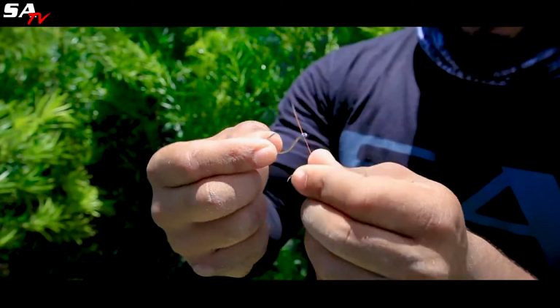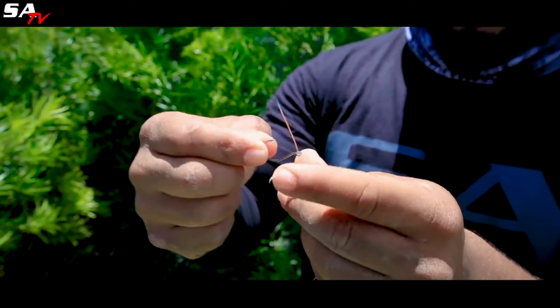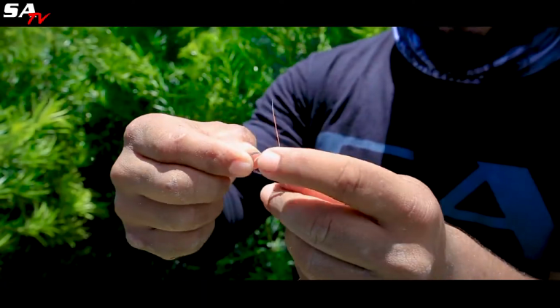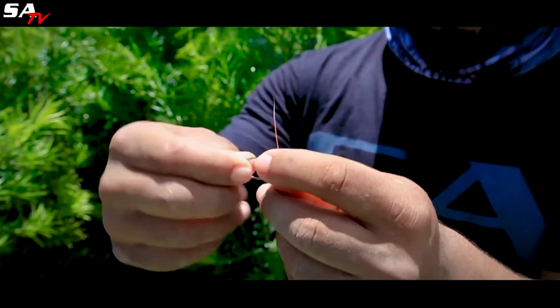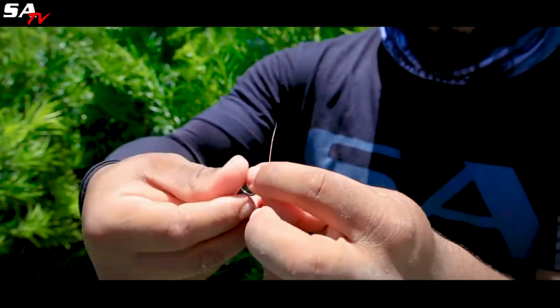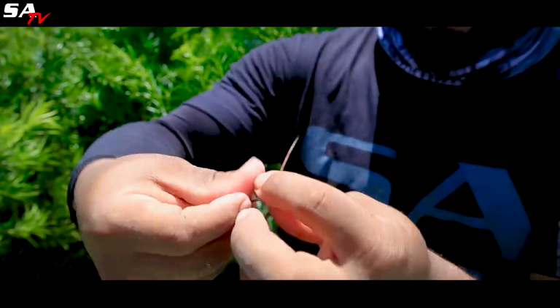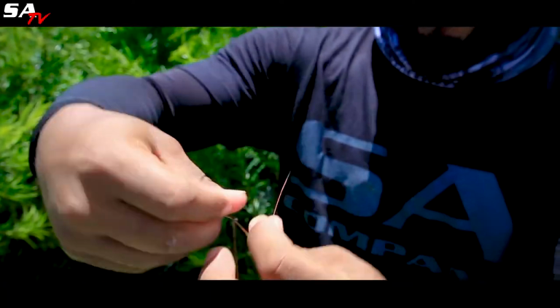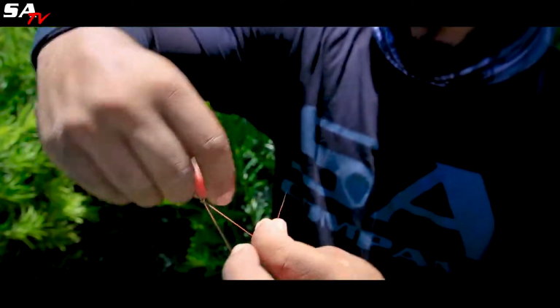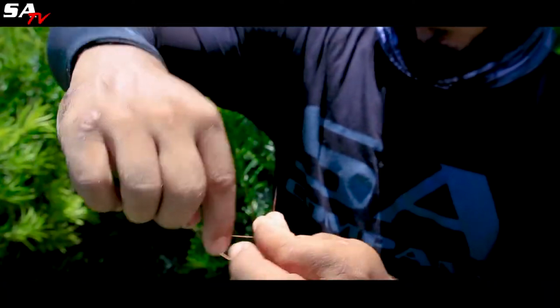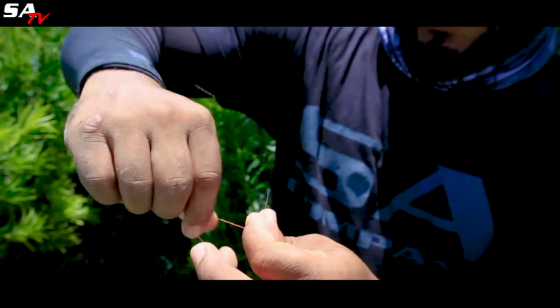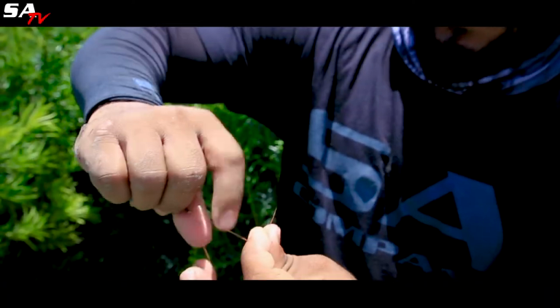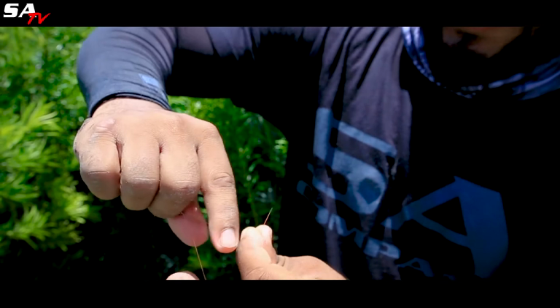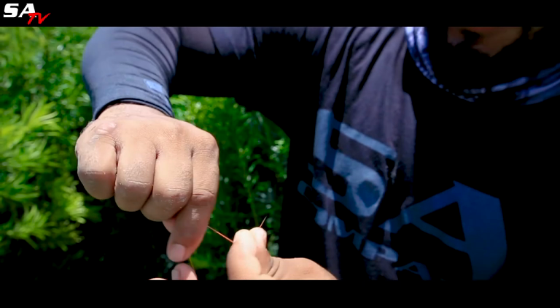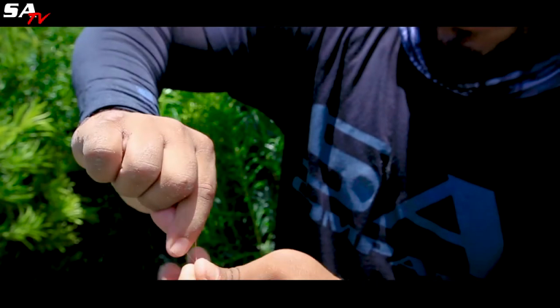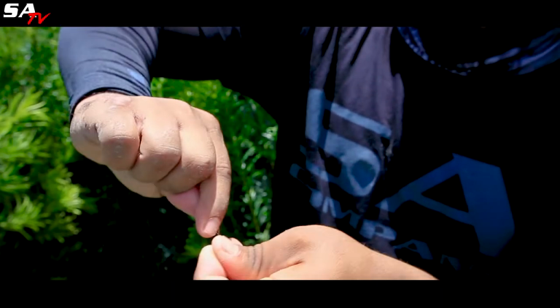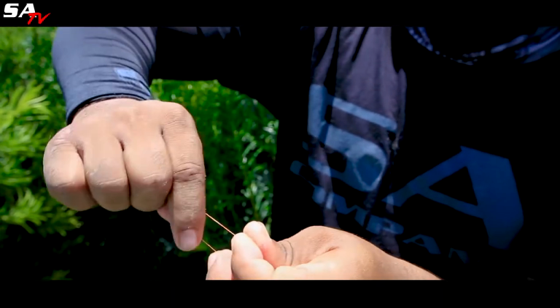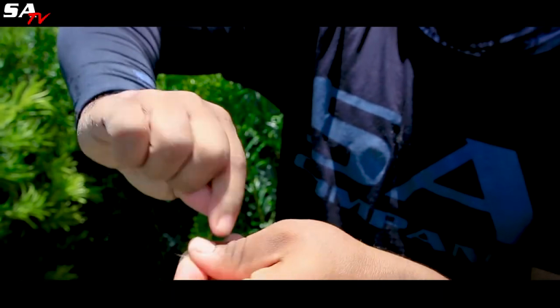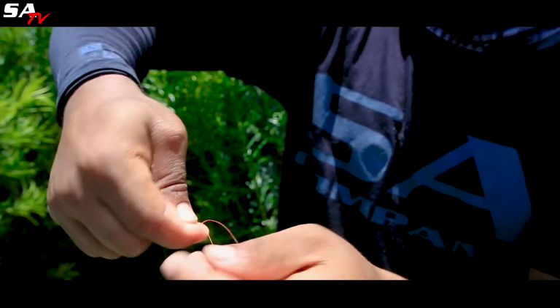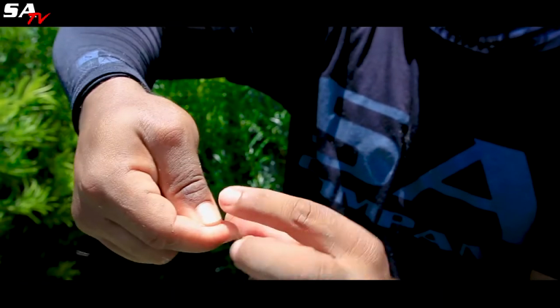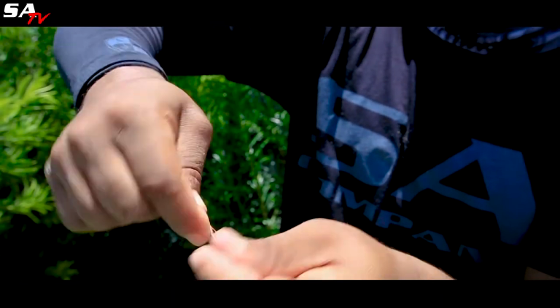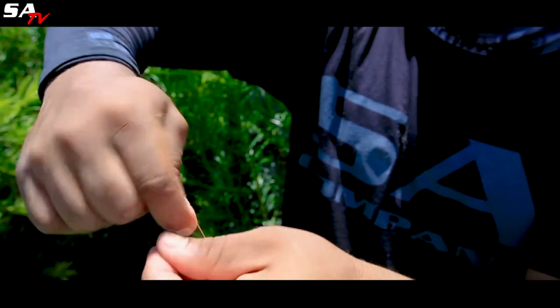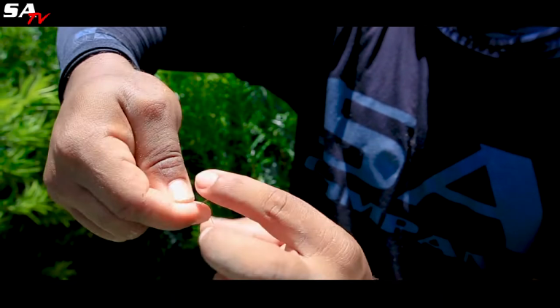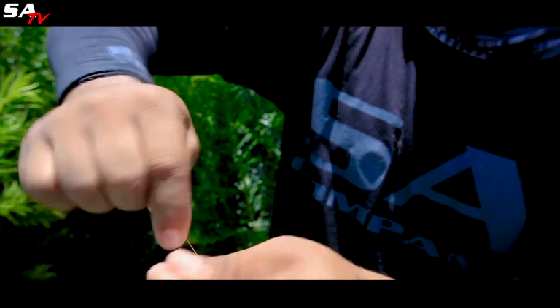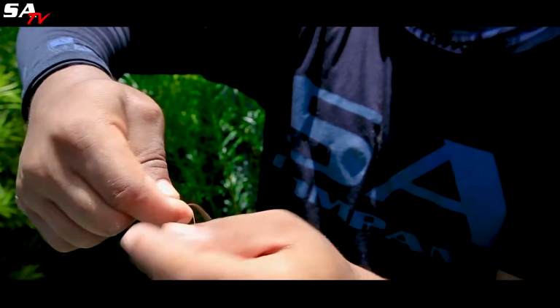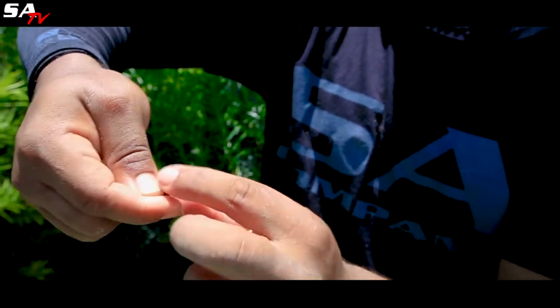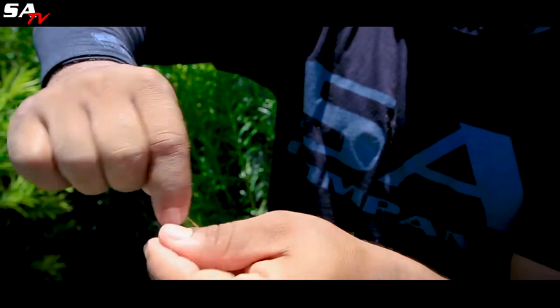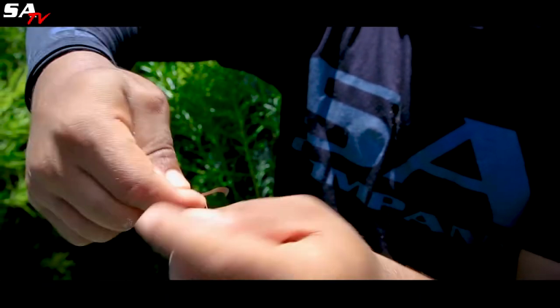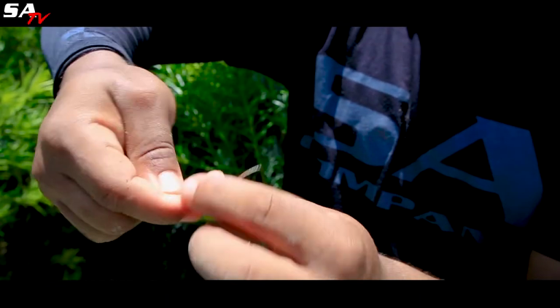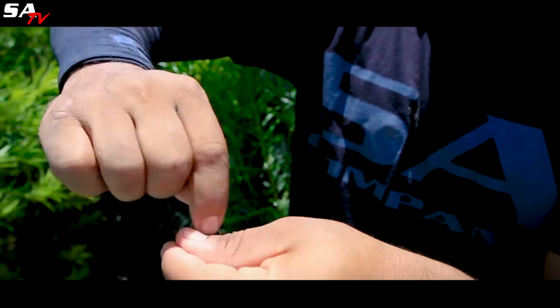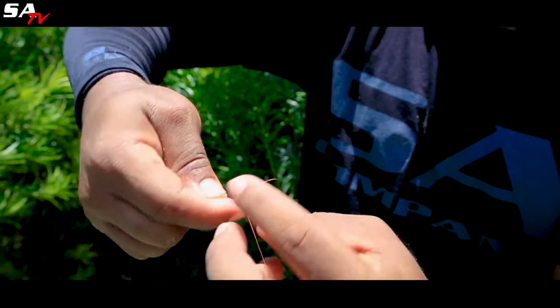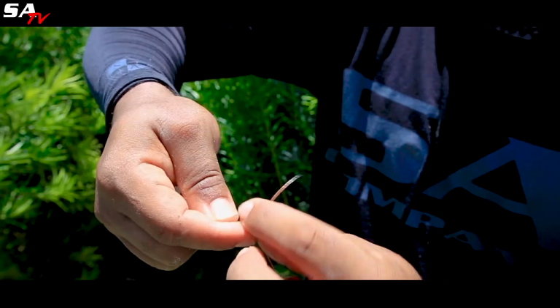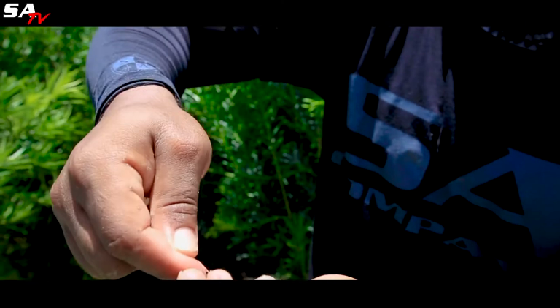First, put it through the hole, and then I like to twist about five times: one, two, three, four, five.